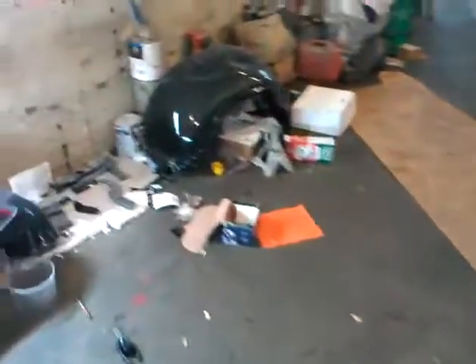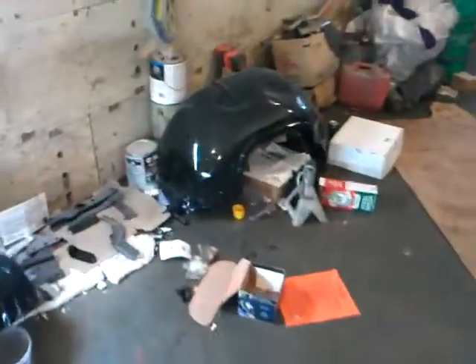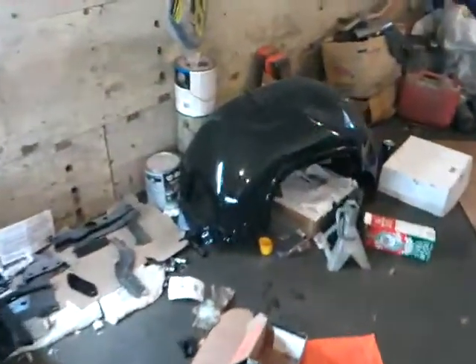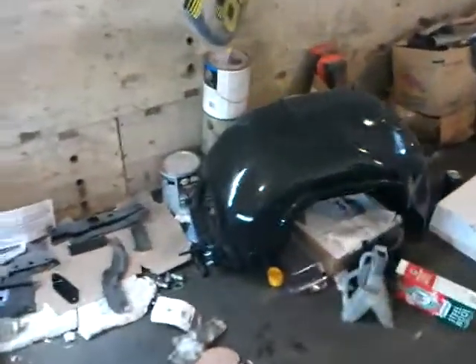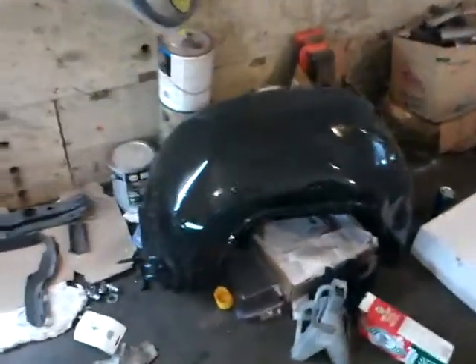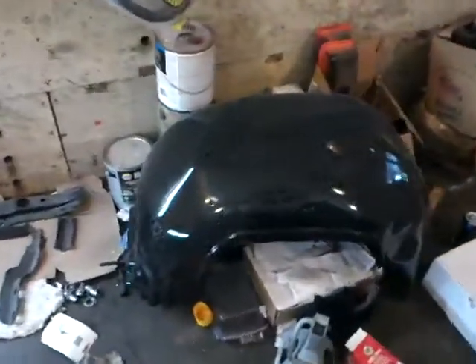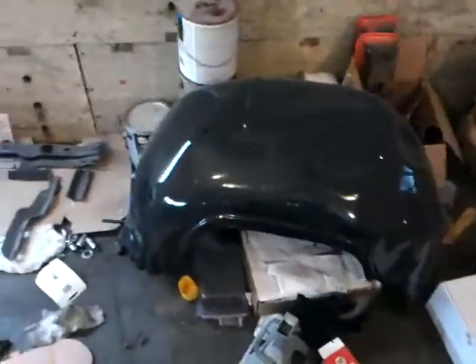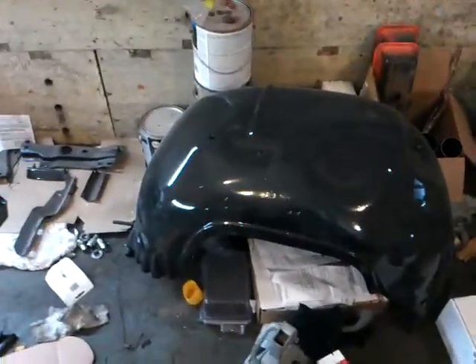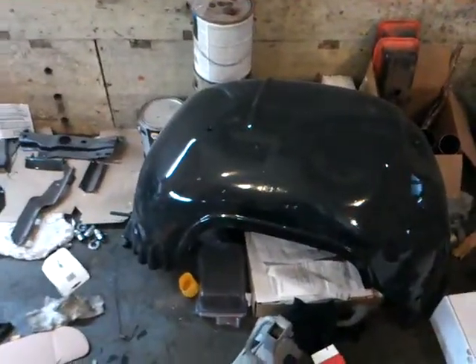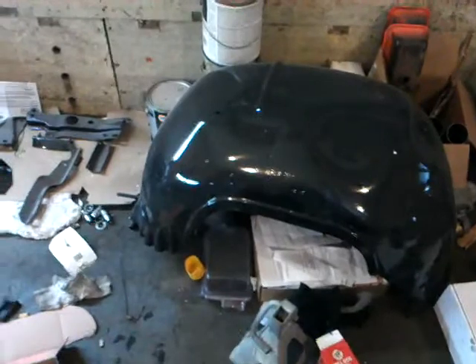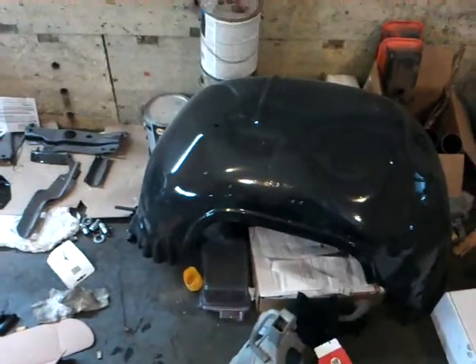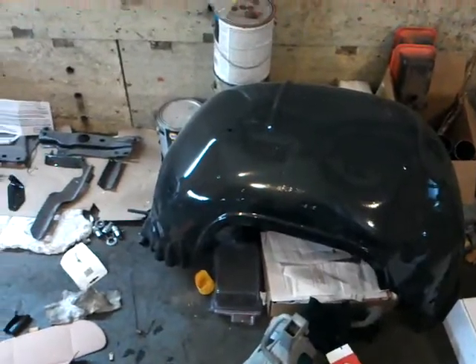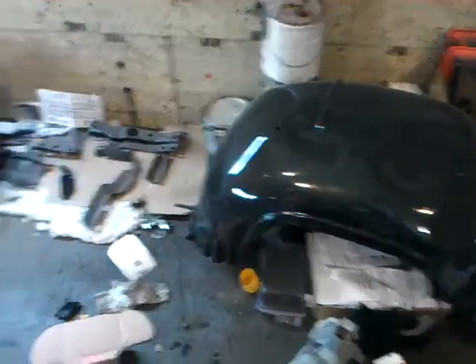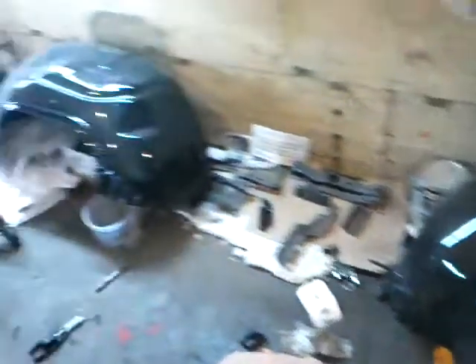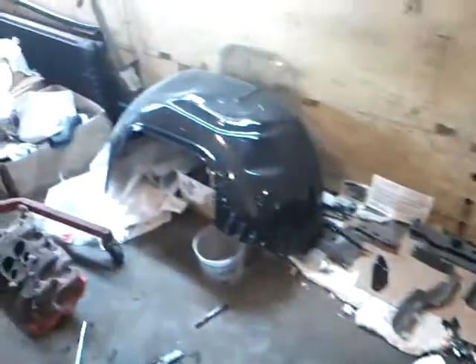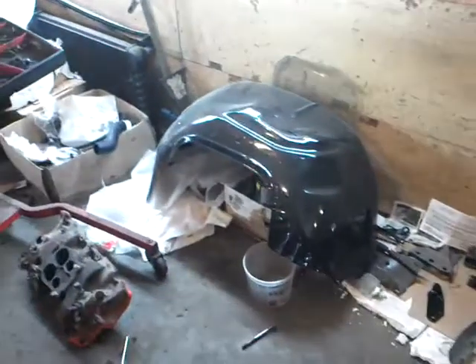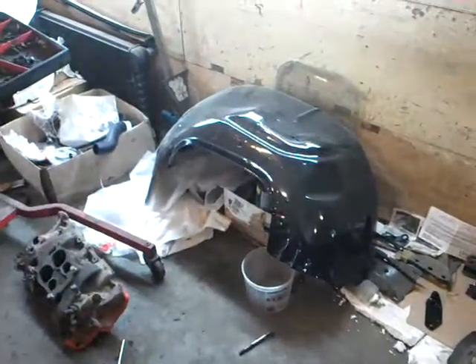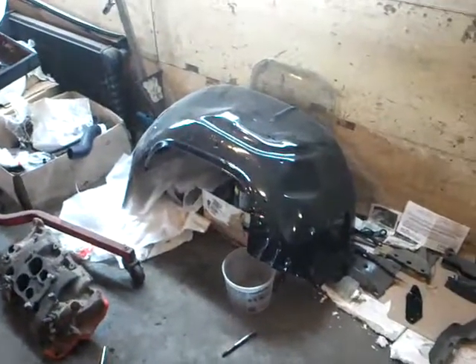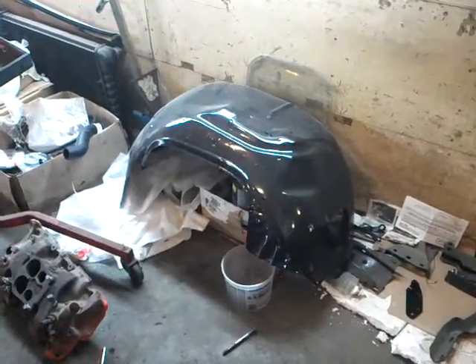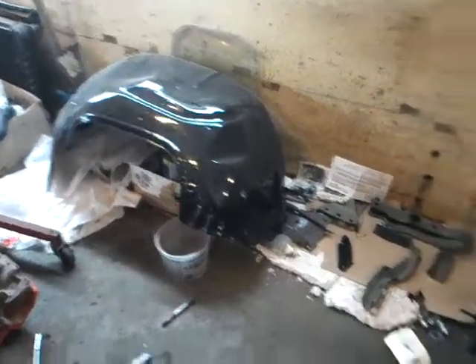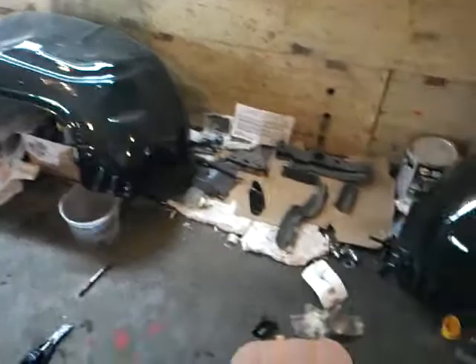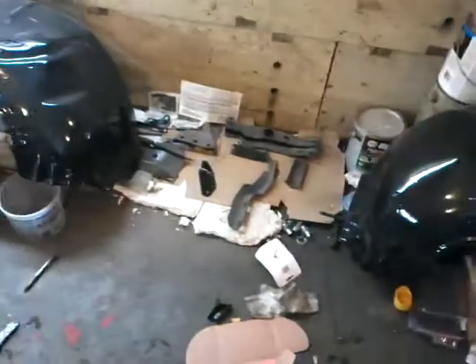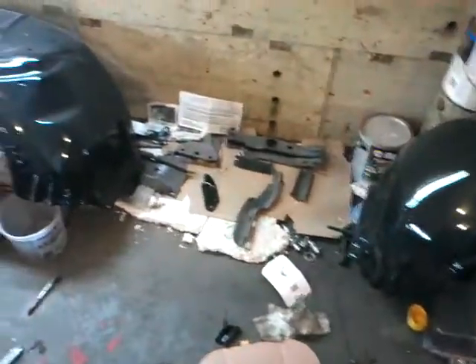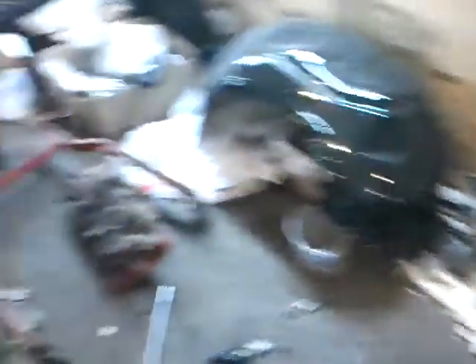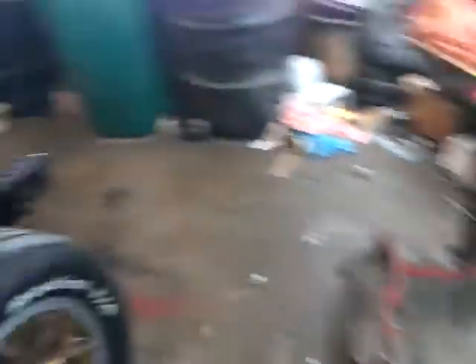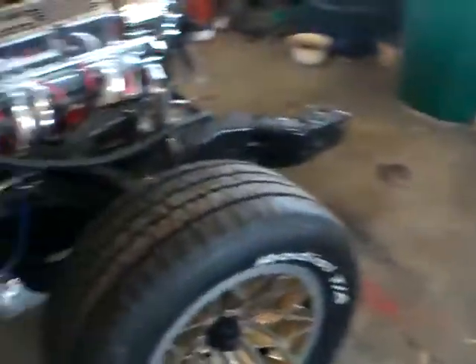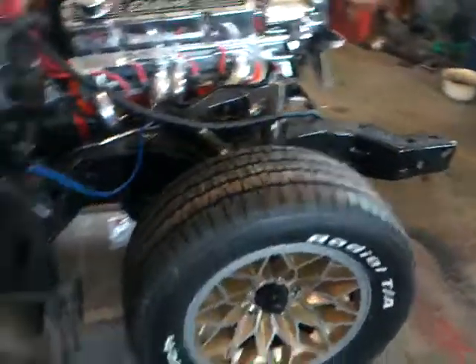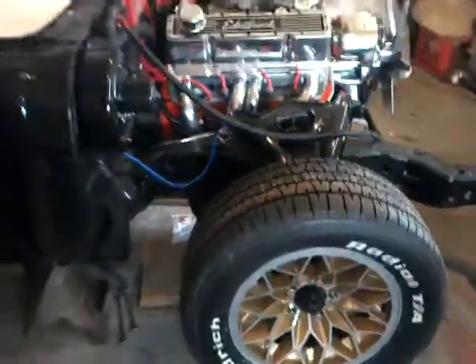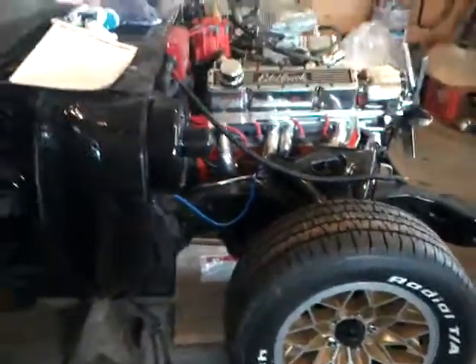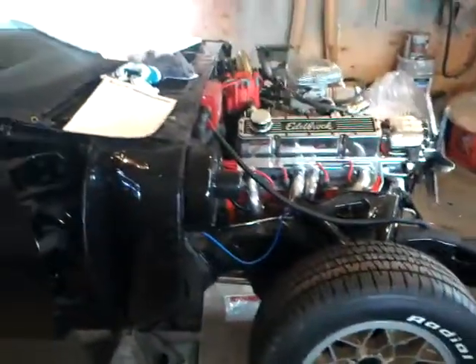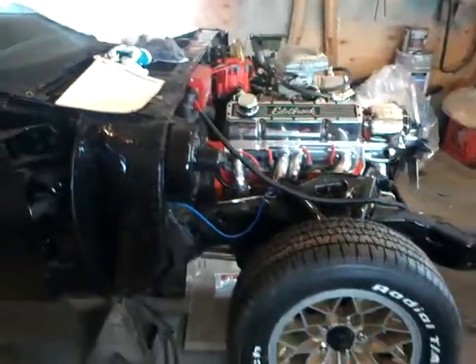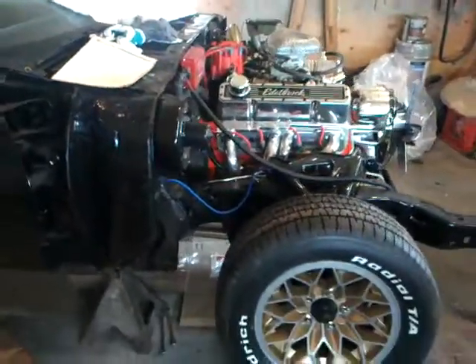We've got these back from the paint shop. Should have the fenders and the rad support on Monday, so we'll get the front clip together soon. That's it for this week.